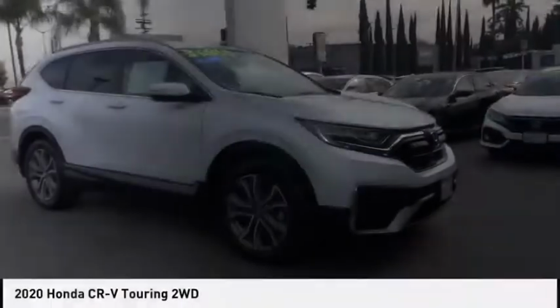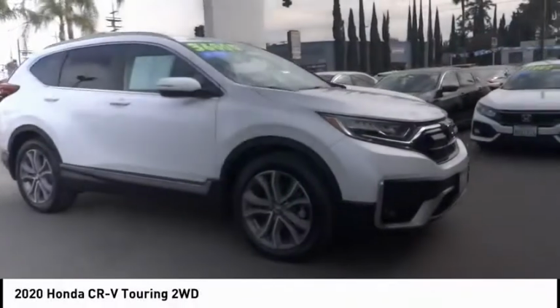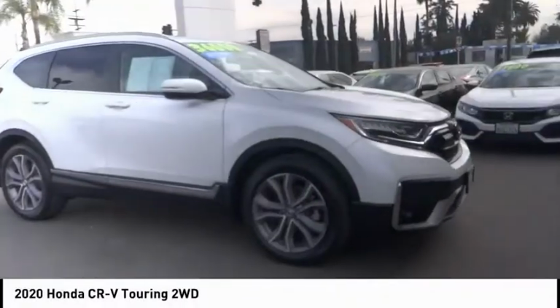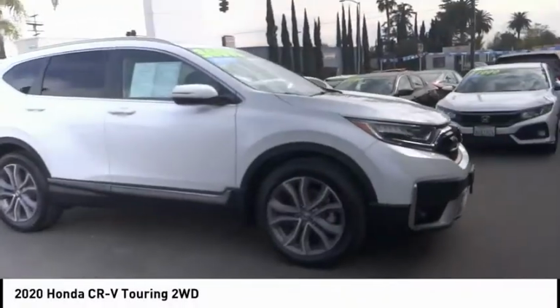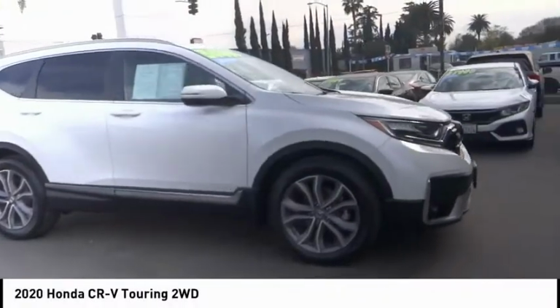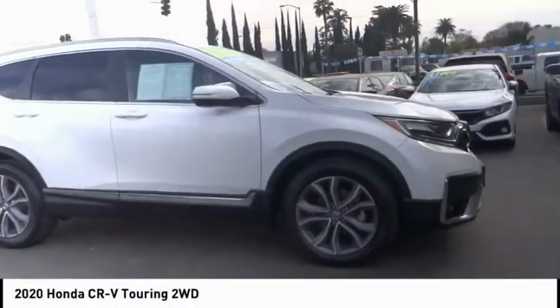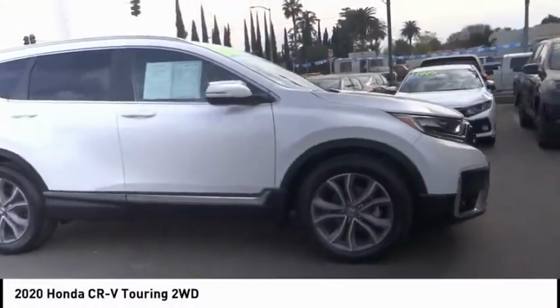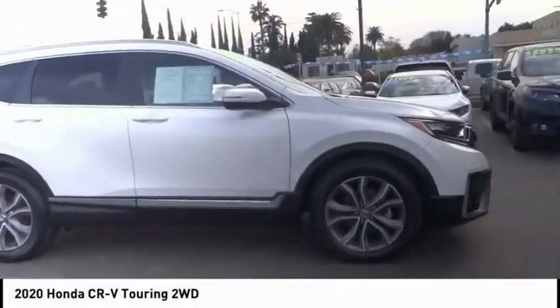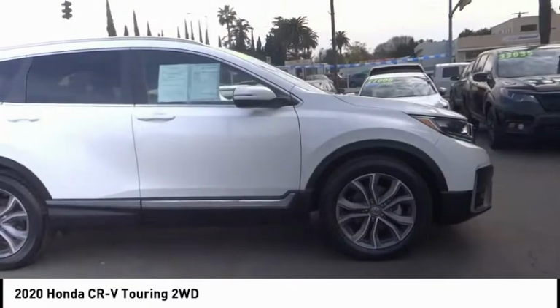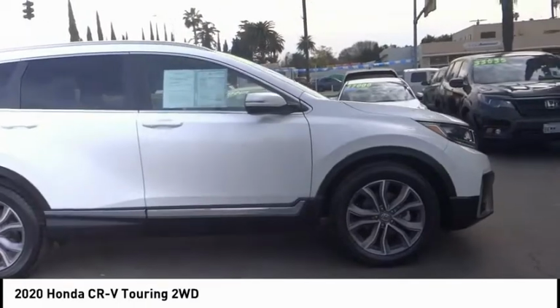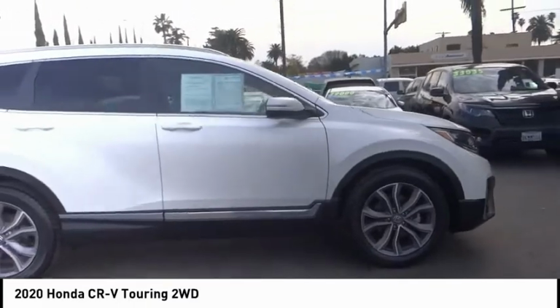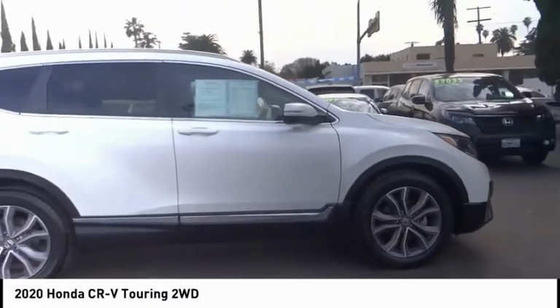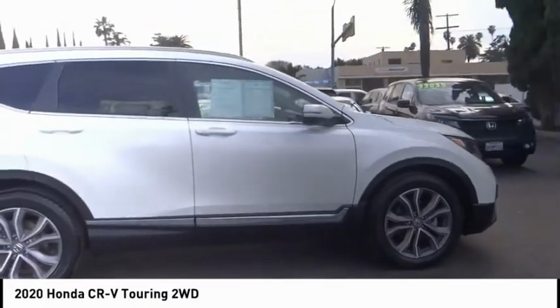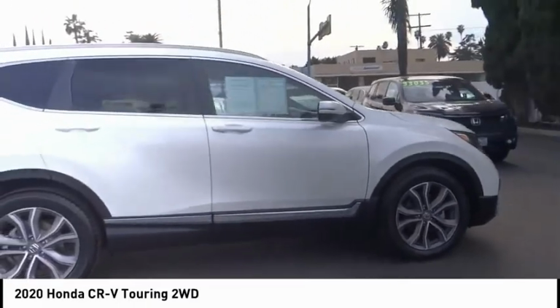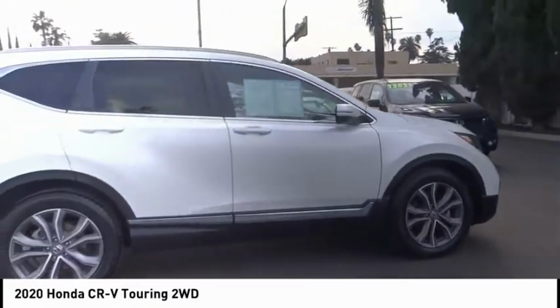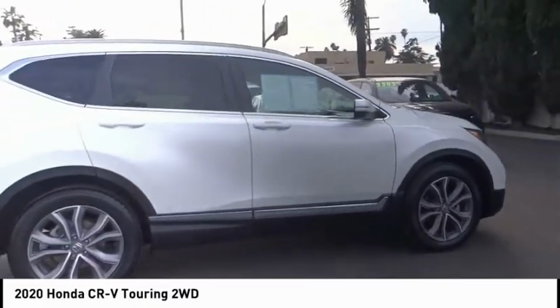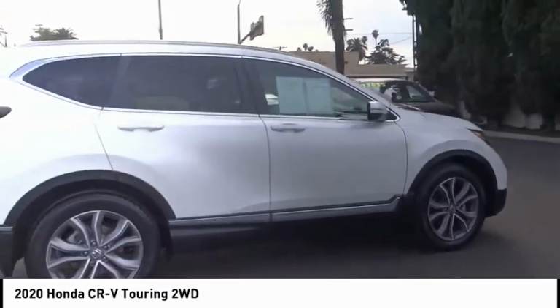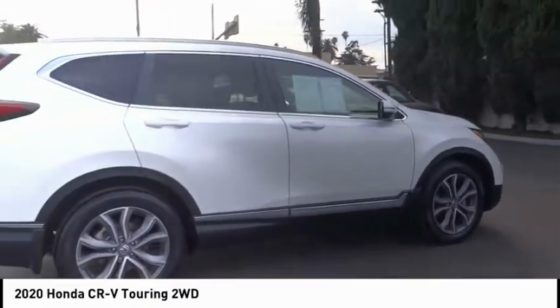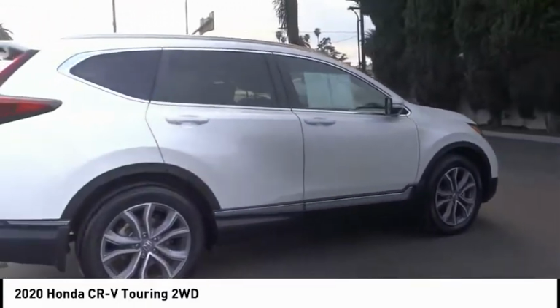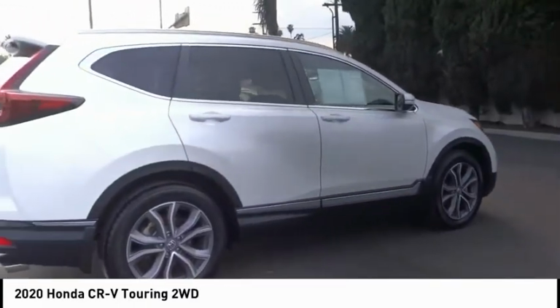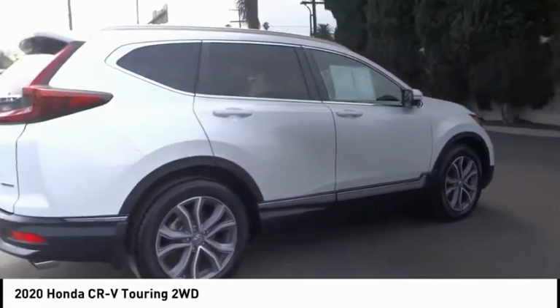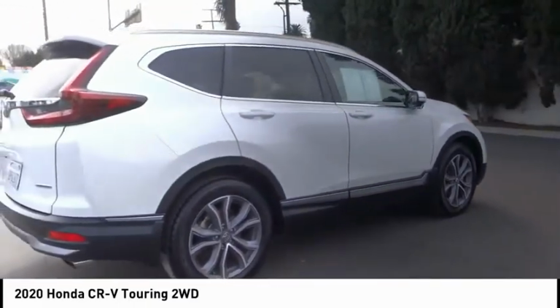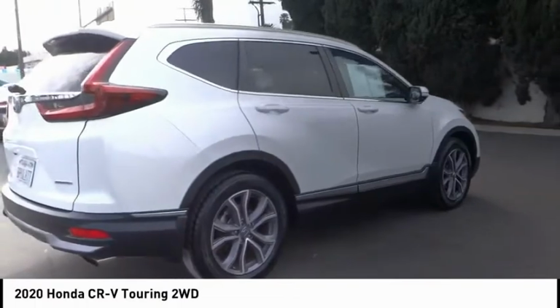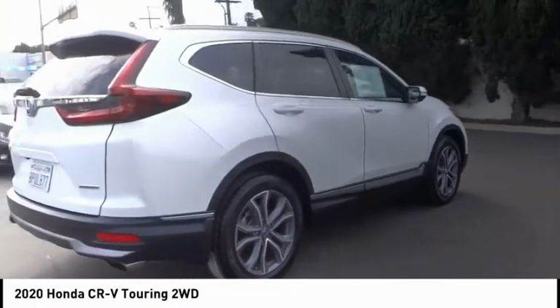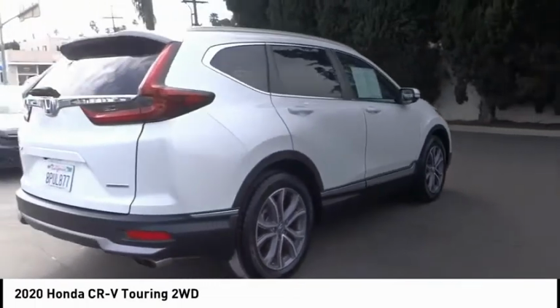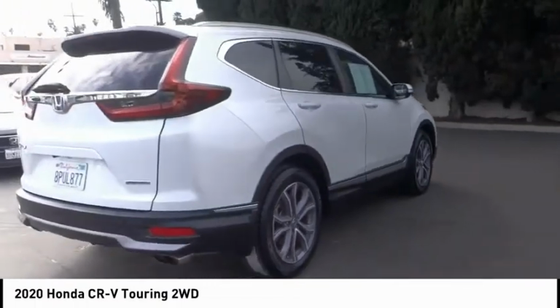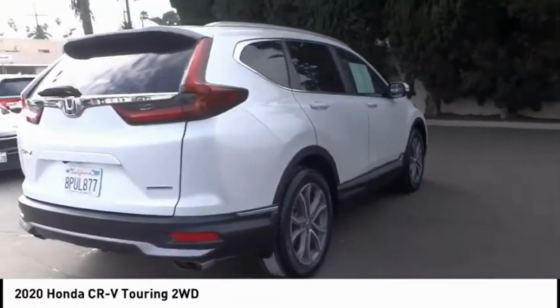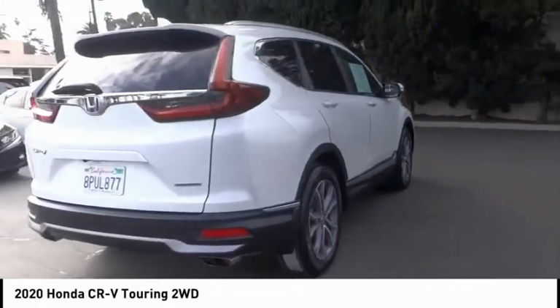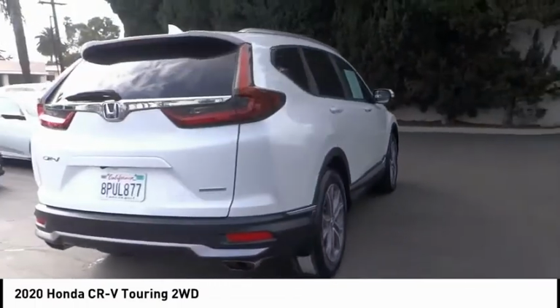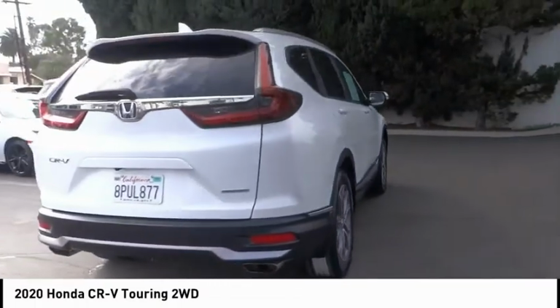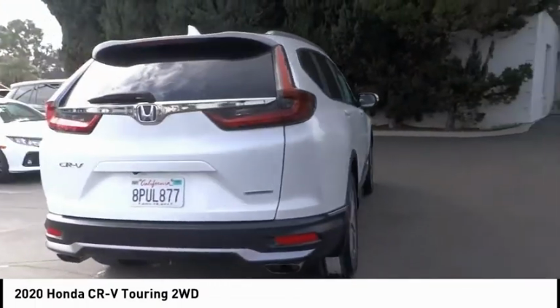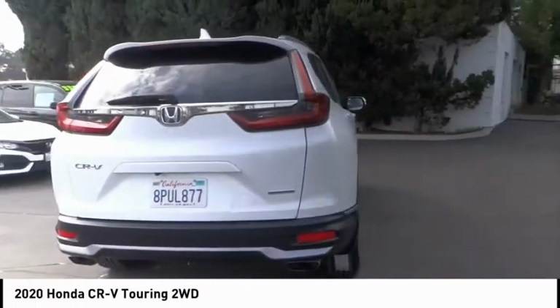You are going to love the 2020 CR-V — a top recommended vehicle because of its car-like driving manners, good value, cool technology, and comfy interior.